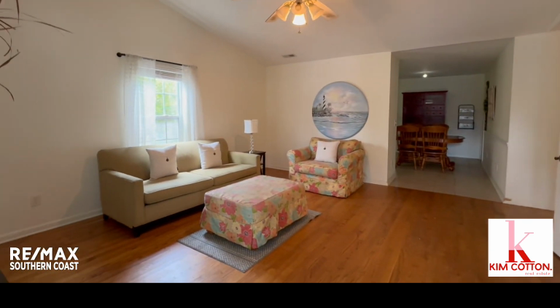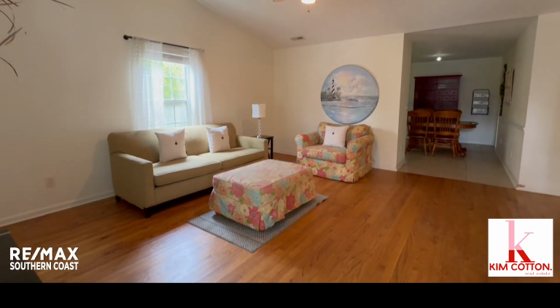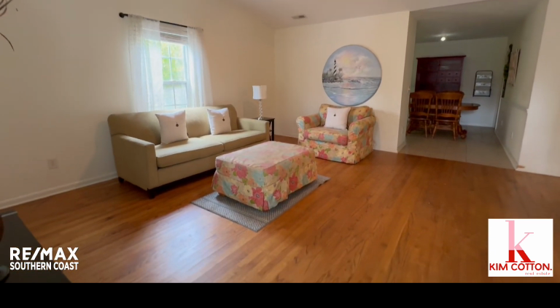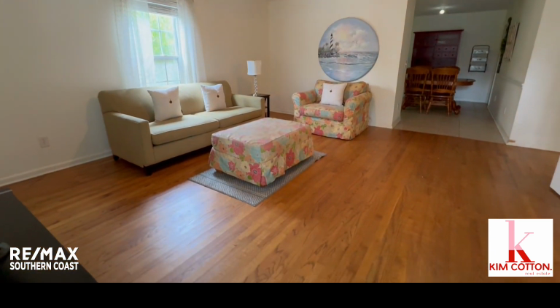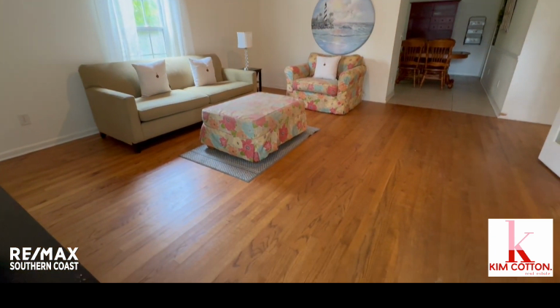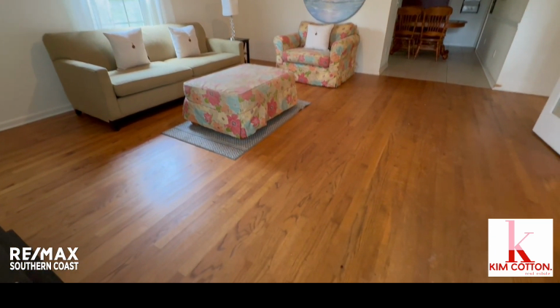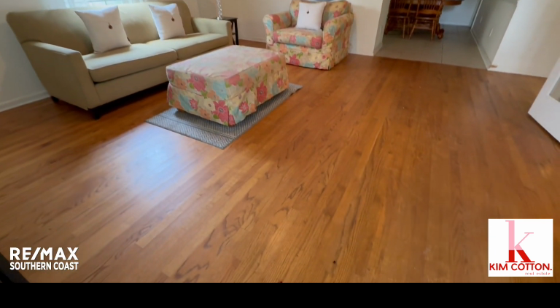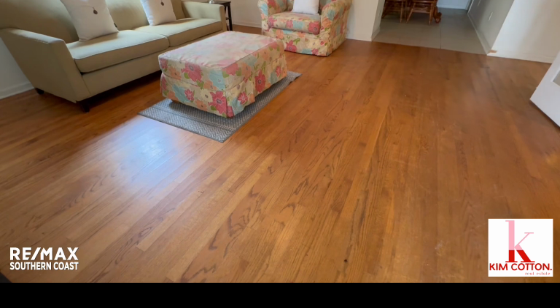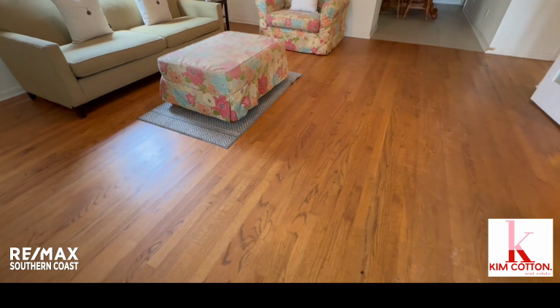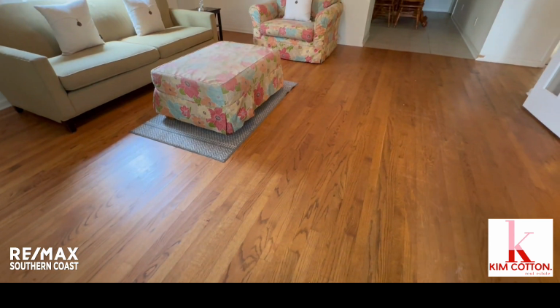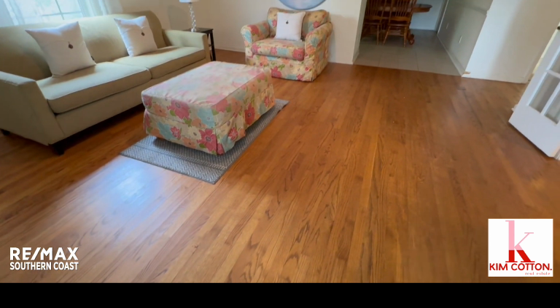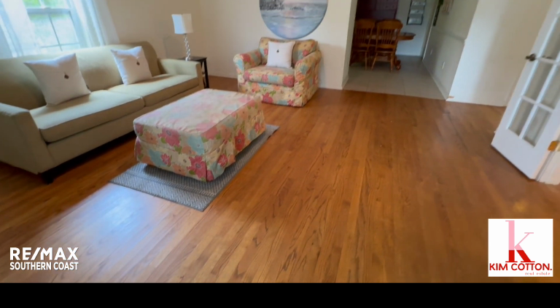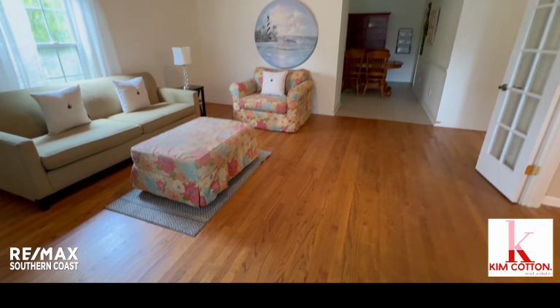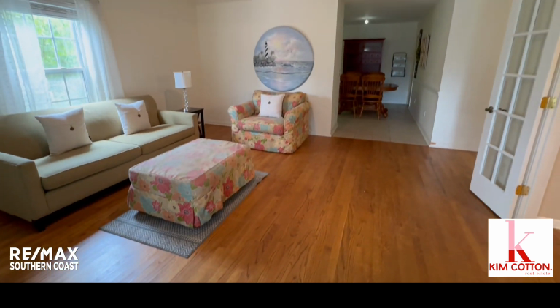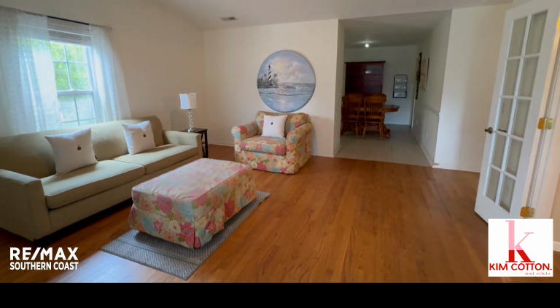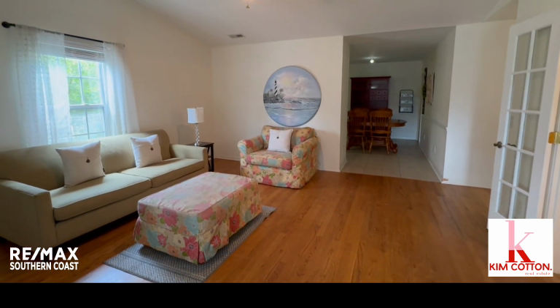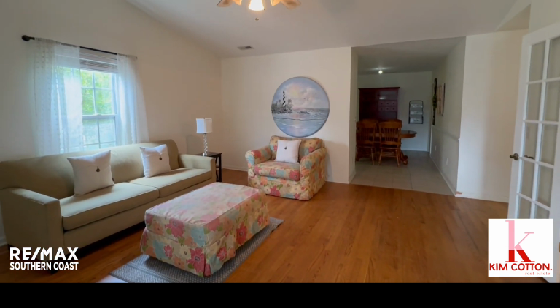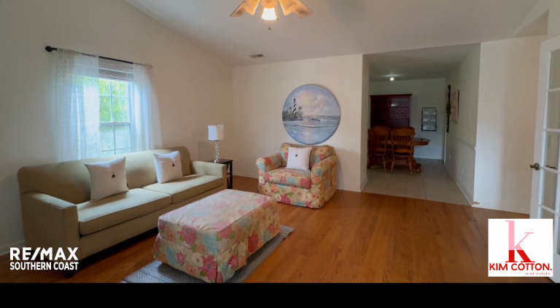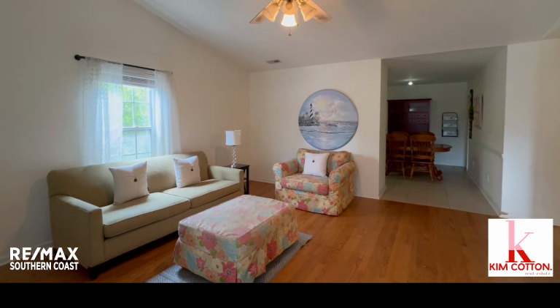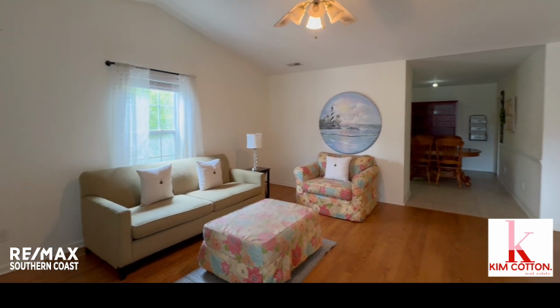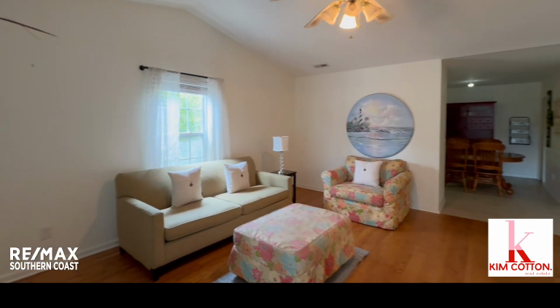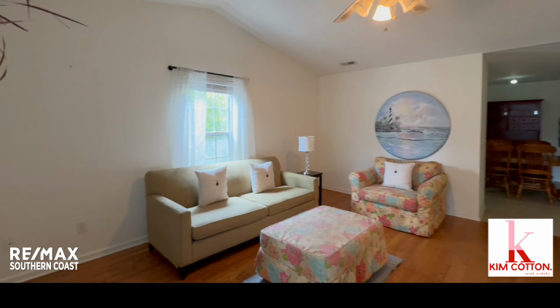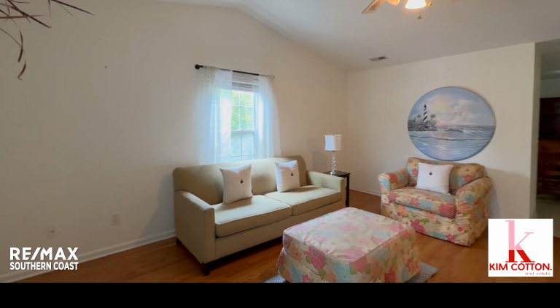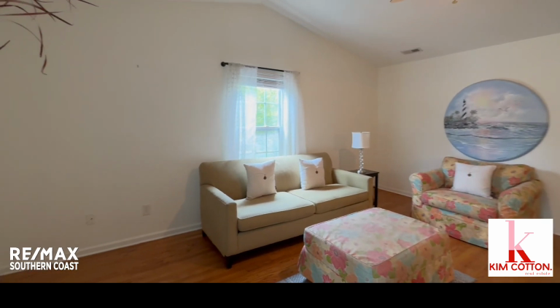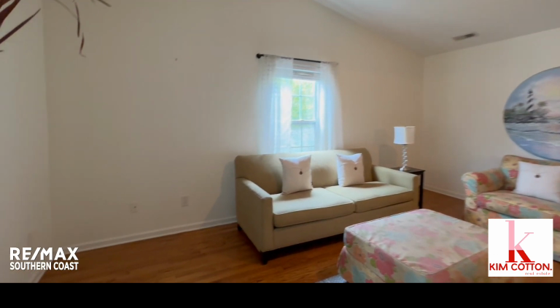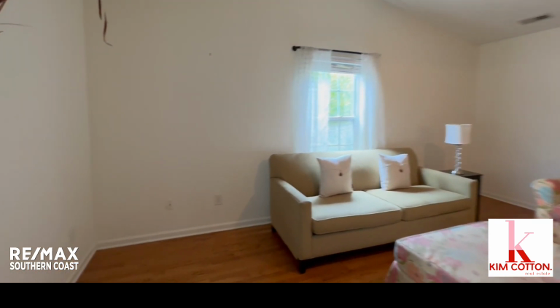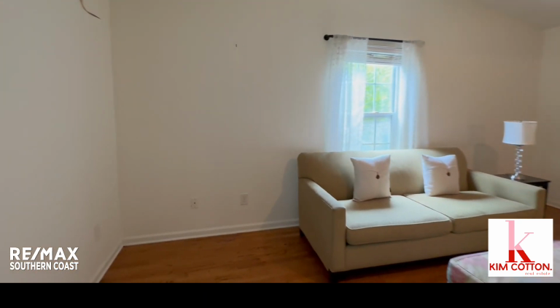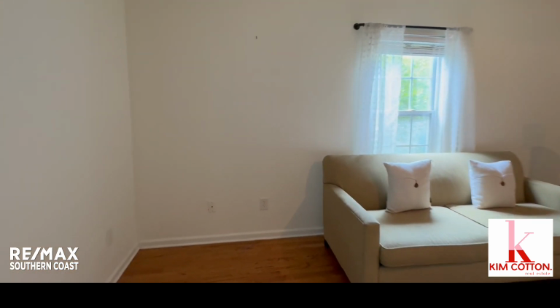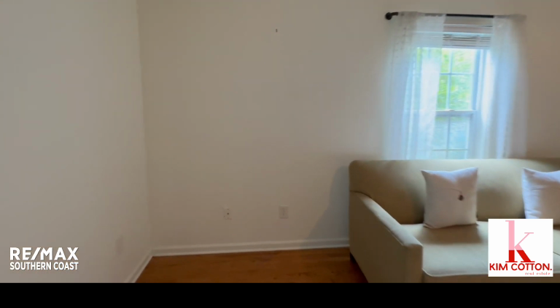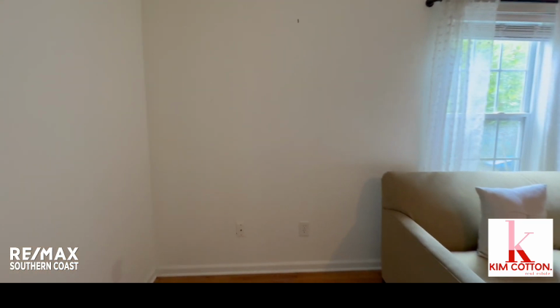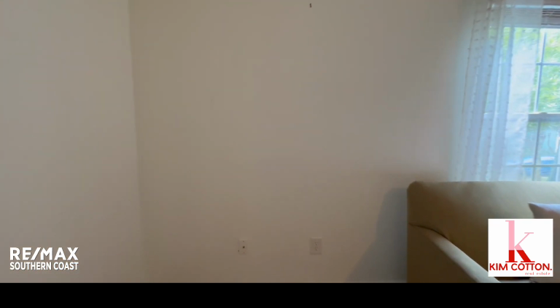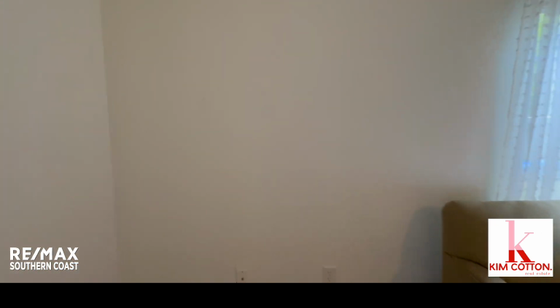We walk in and we have real hardwood floors. The lighting fixtures need a little updating but there's plenty of room in this living area.